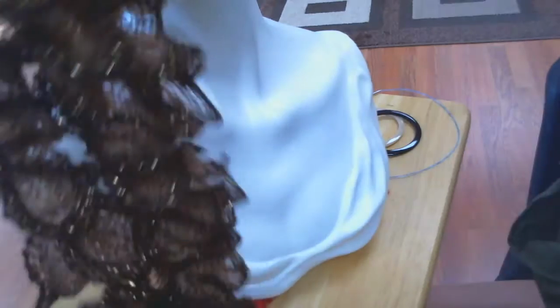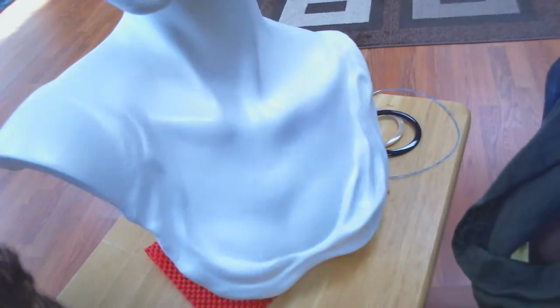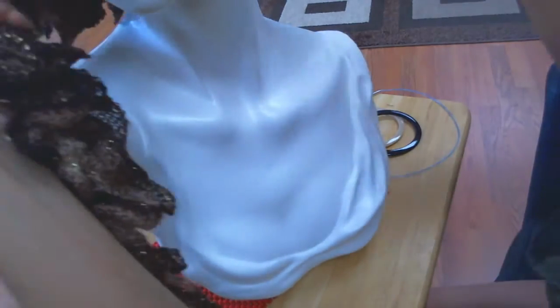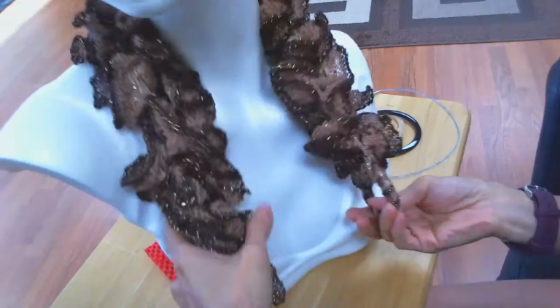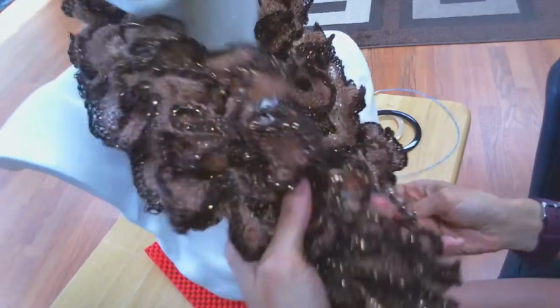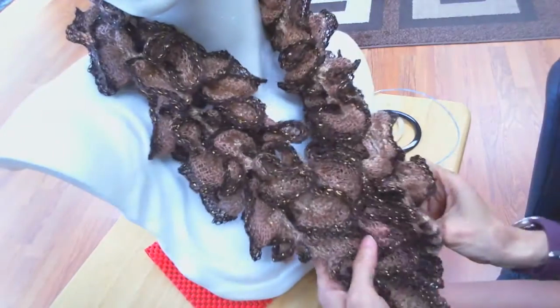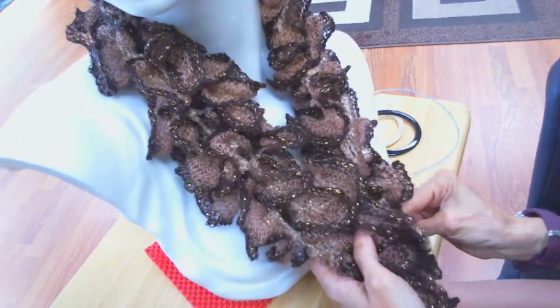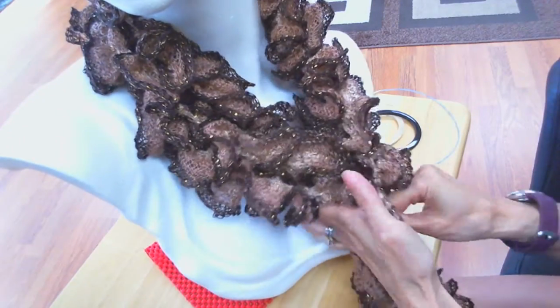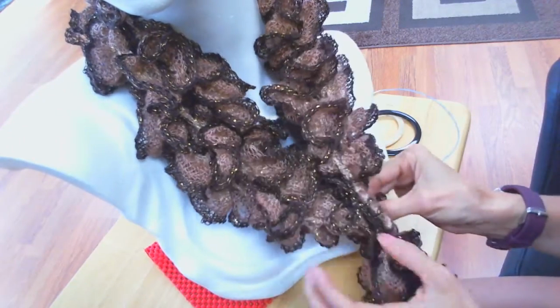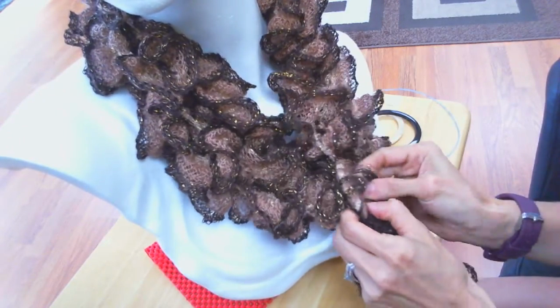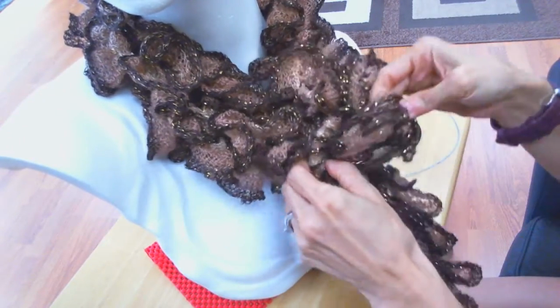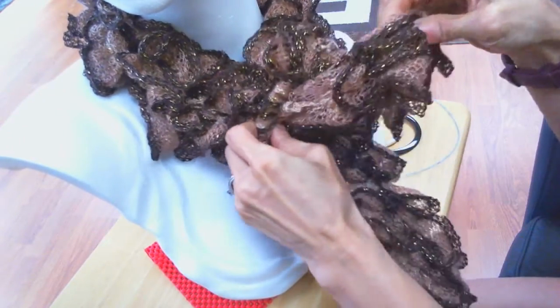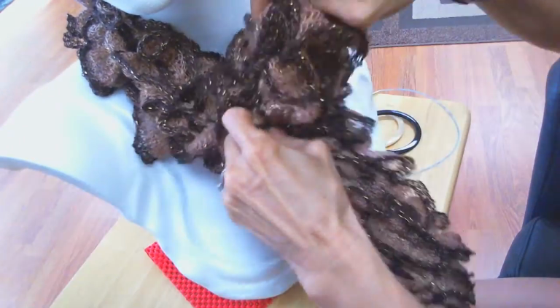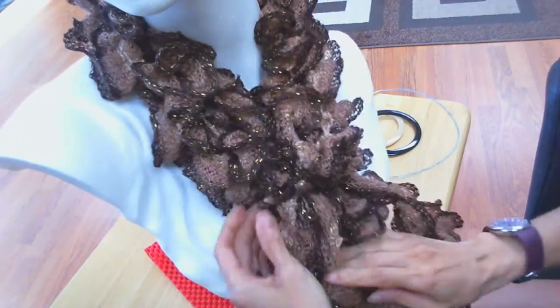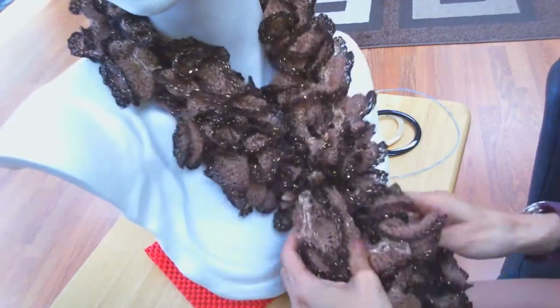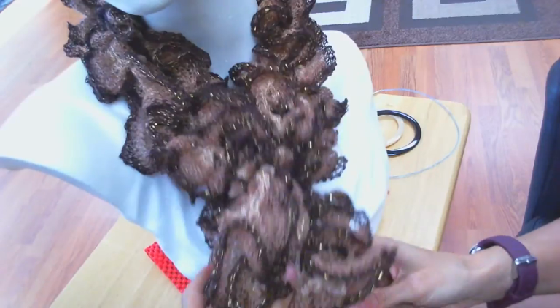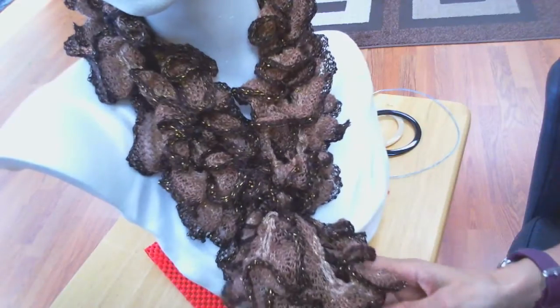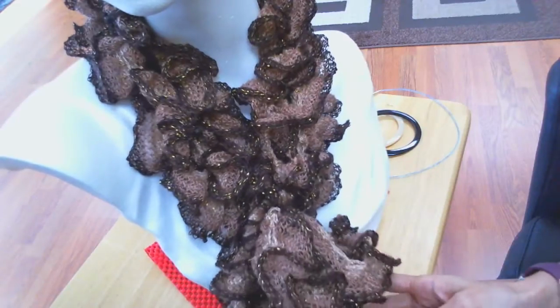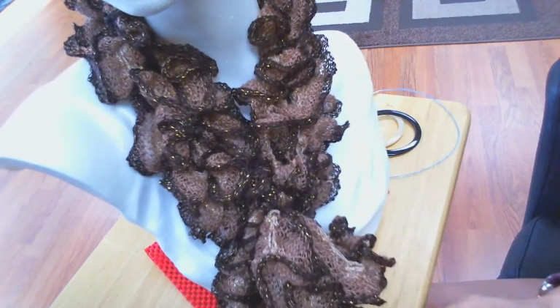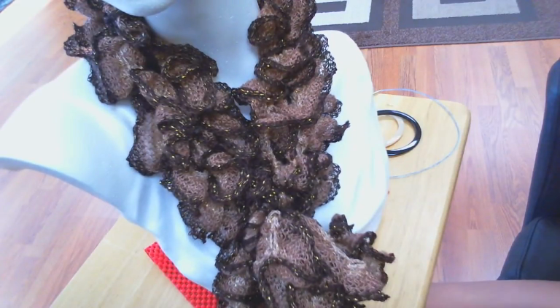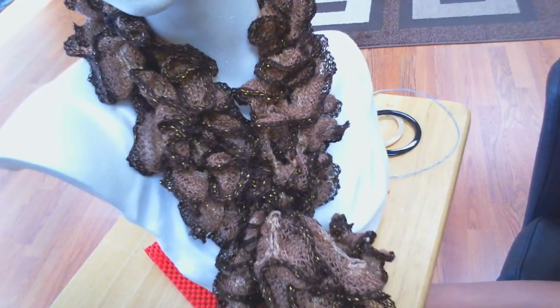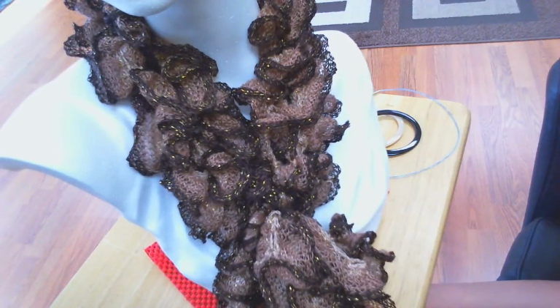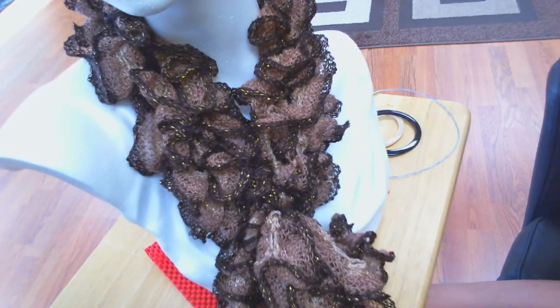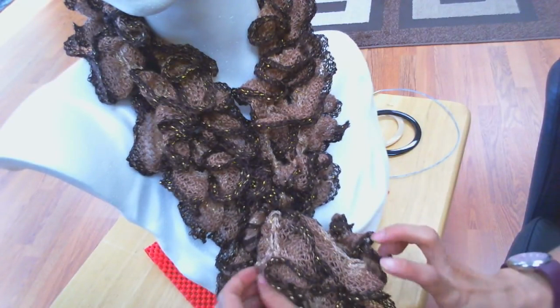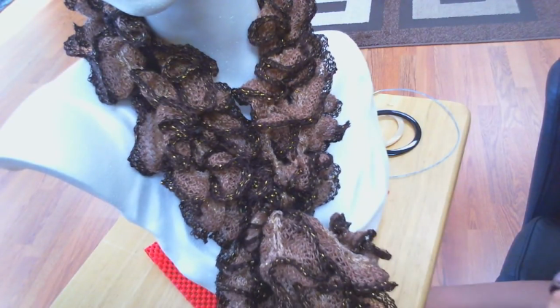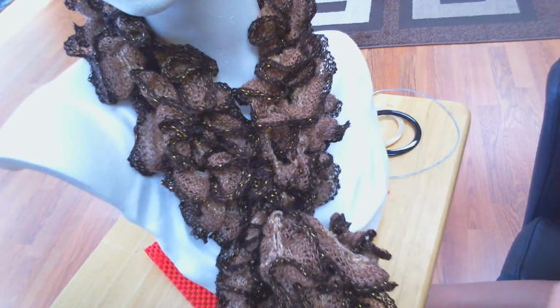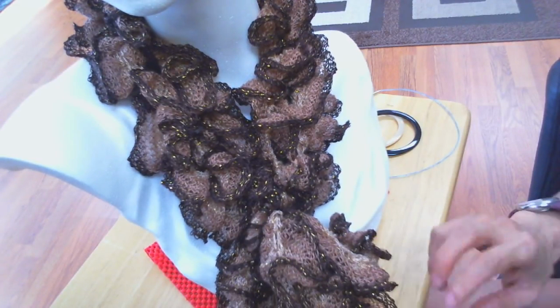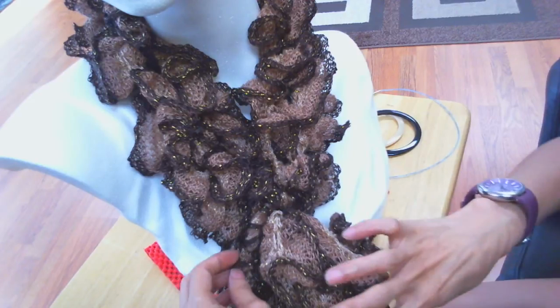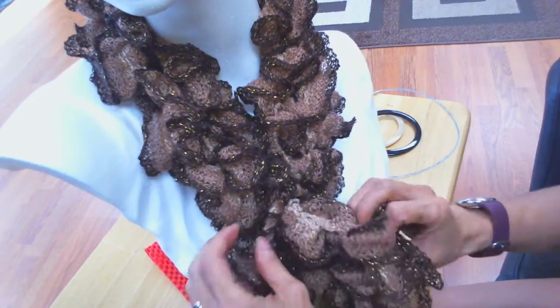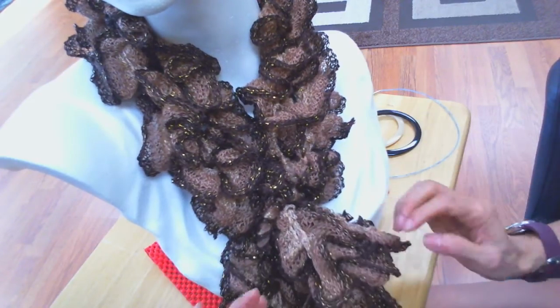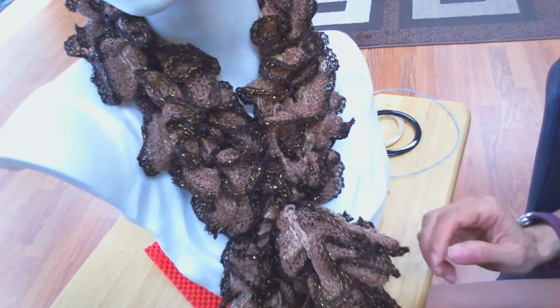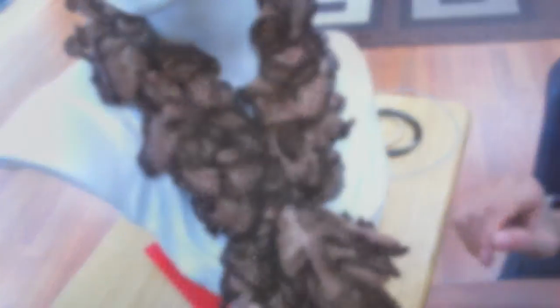I also have this one. This is a different yarn, but the knitting concept is exactly the same. You just pull the ruffles through the ring, and there's your other scarf. I'll be right back and I'll show you how to start knitting these scarves.